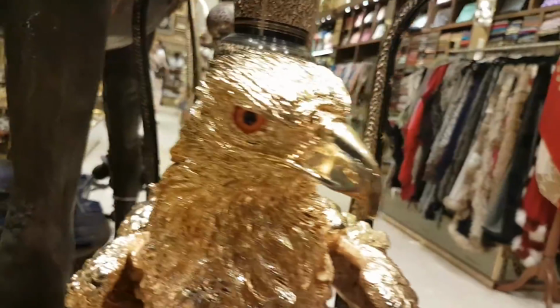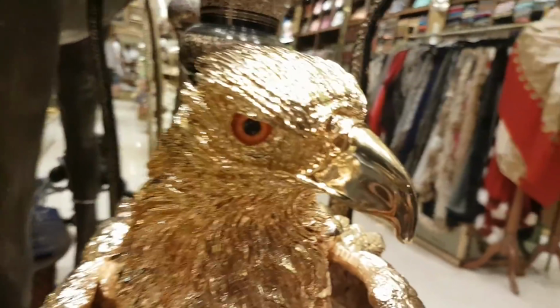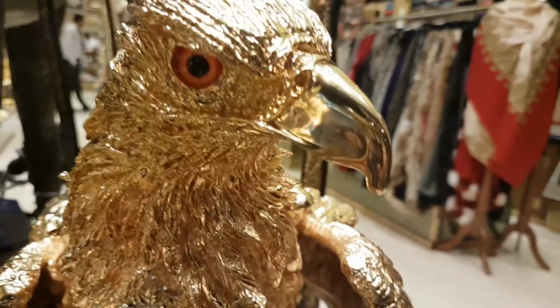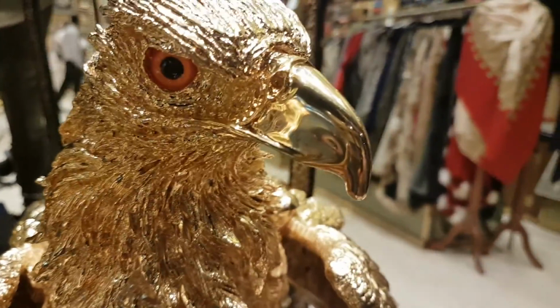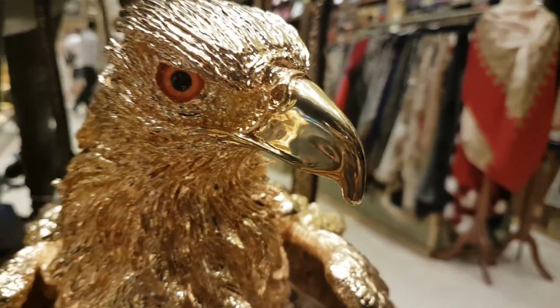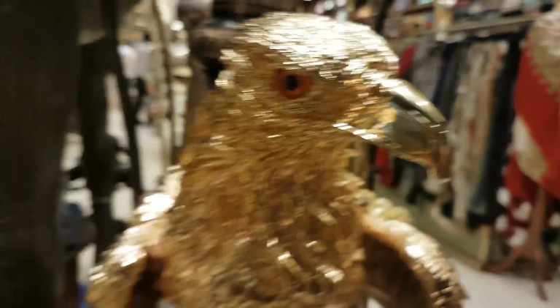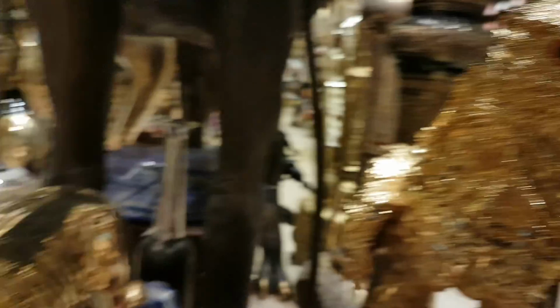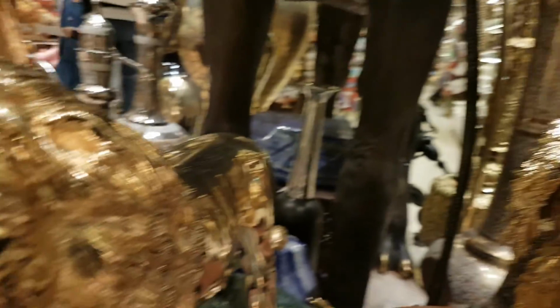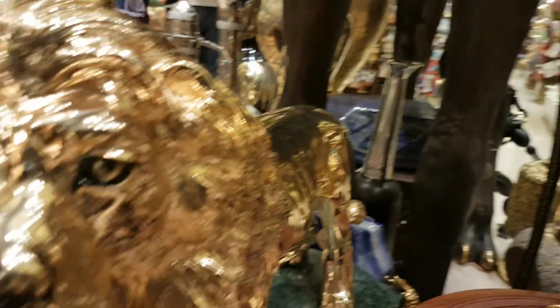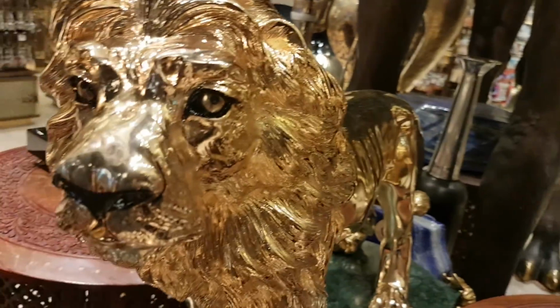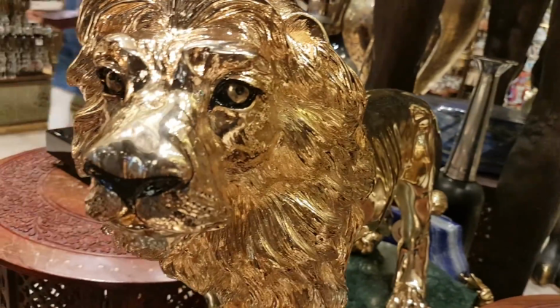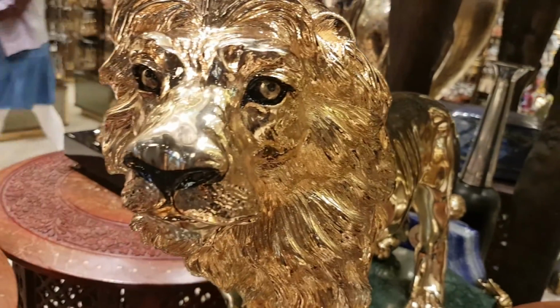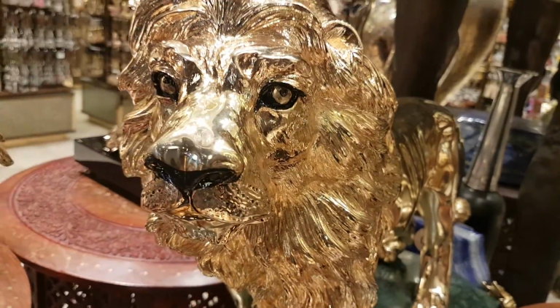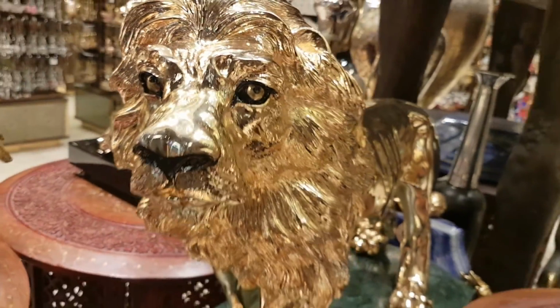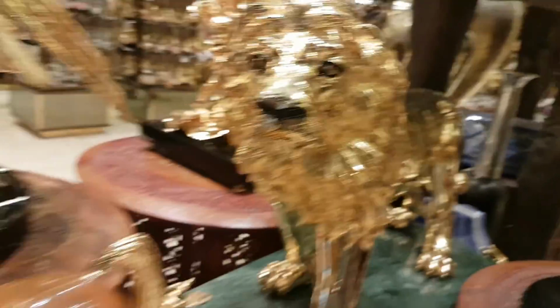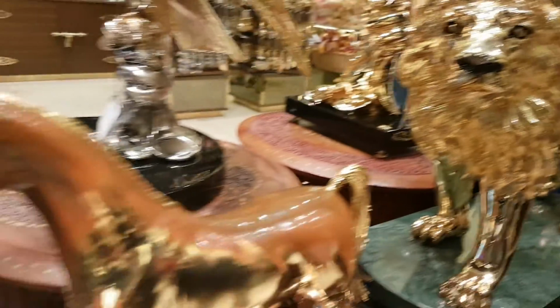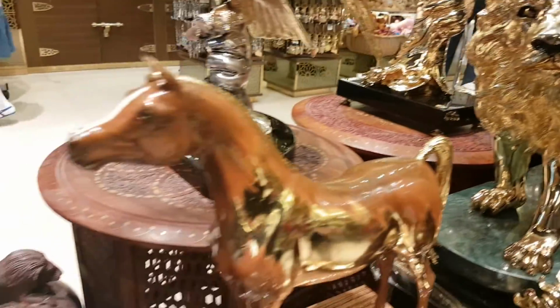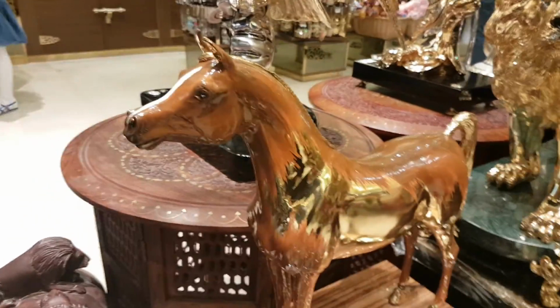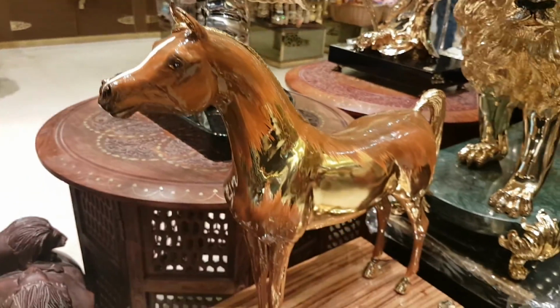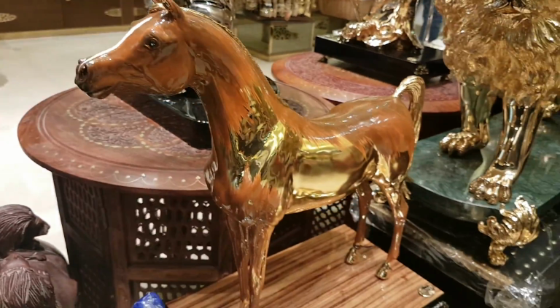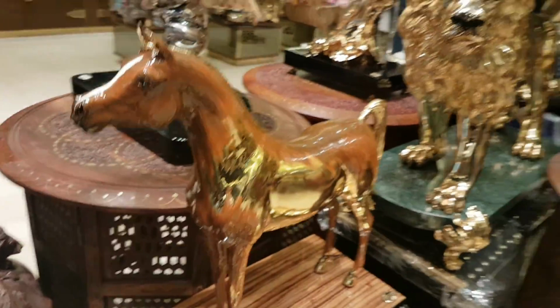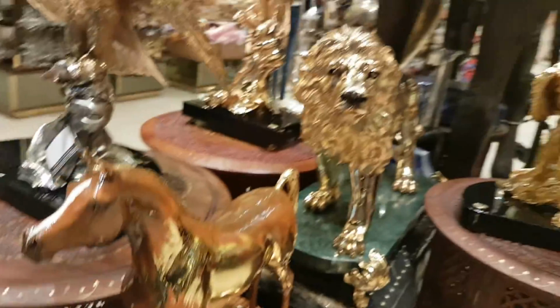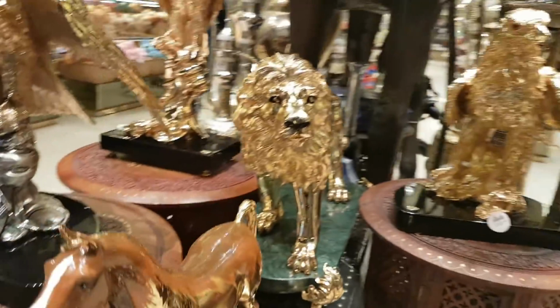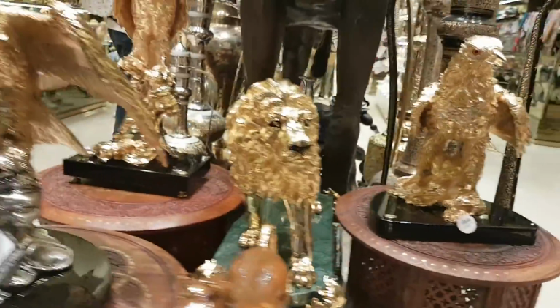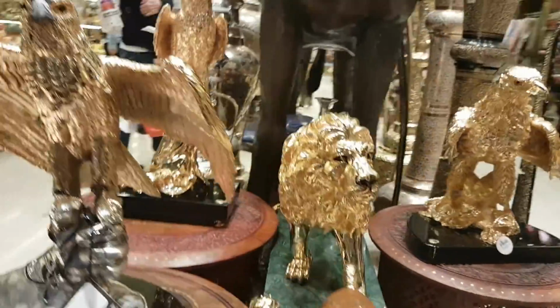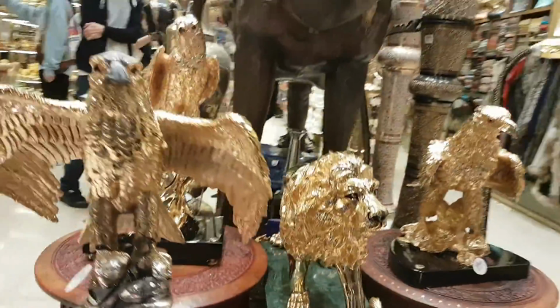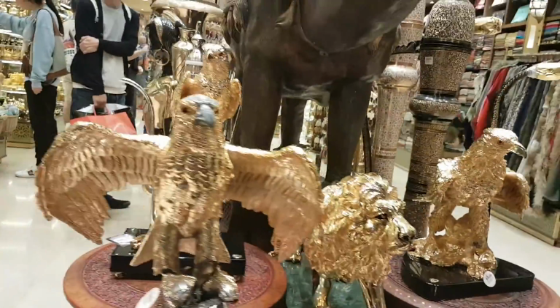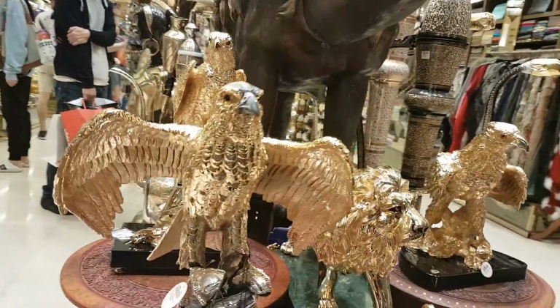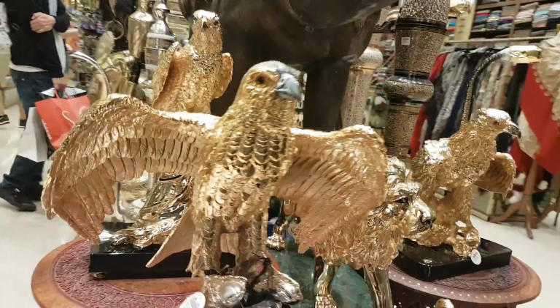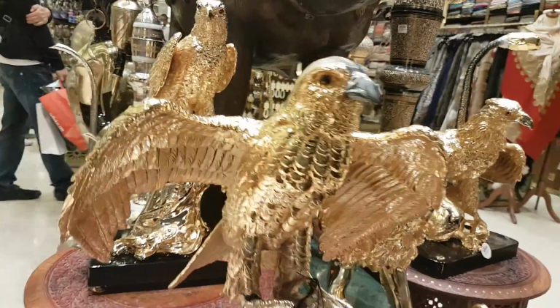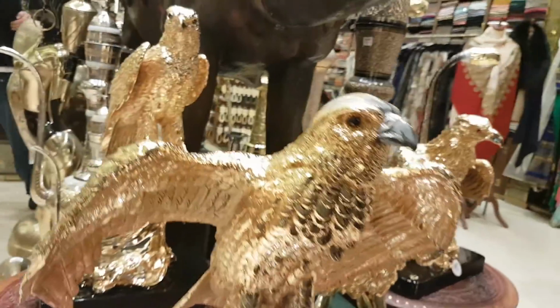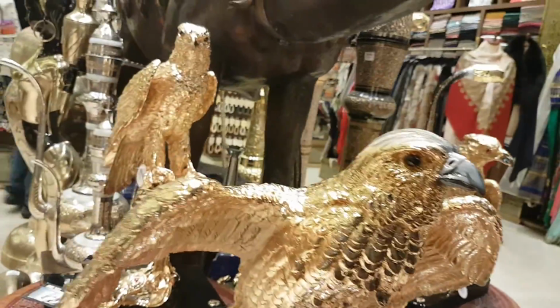That eagle is awesome with those red eyes — it shows fear. And the lion, the lion is also cool, and the horse. Yep, this is the best place for visiting.